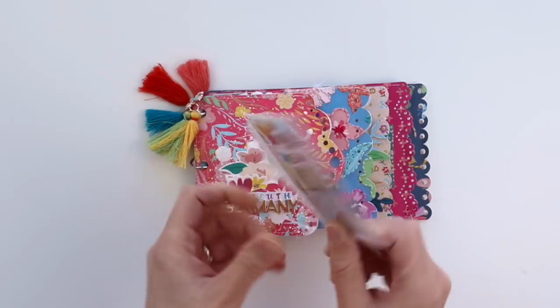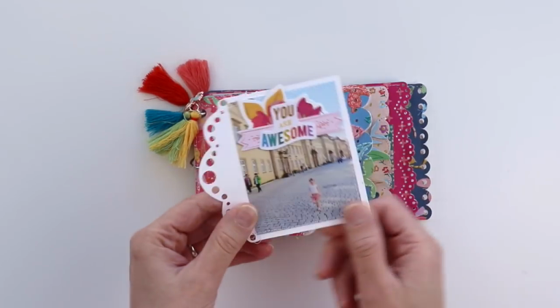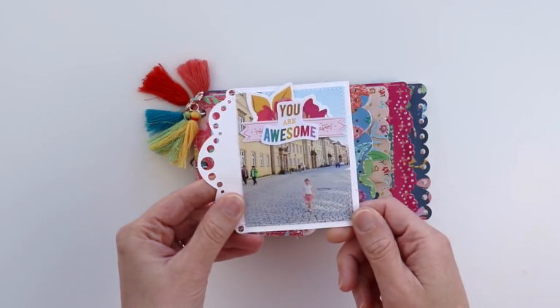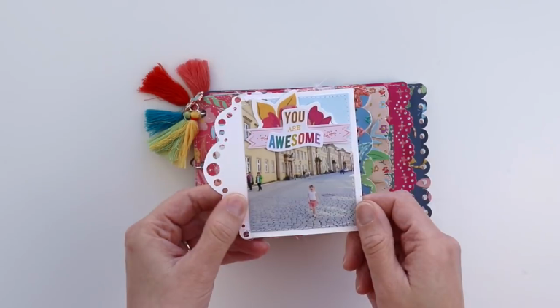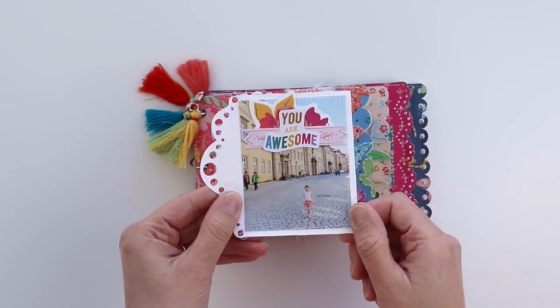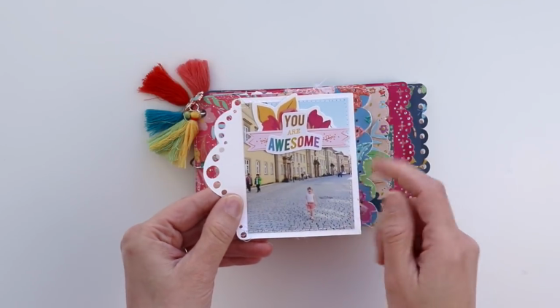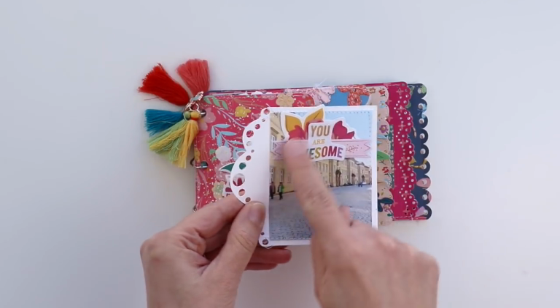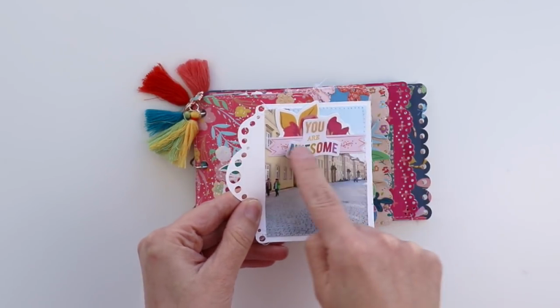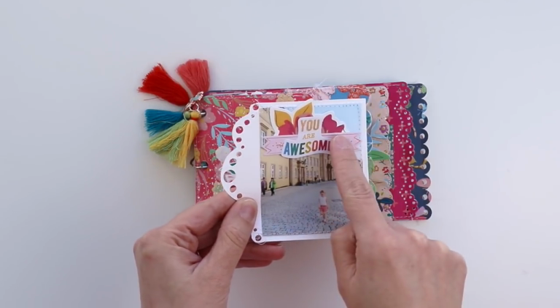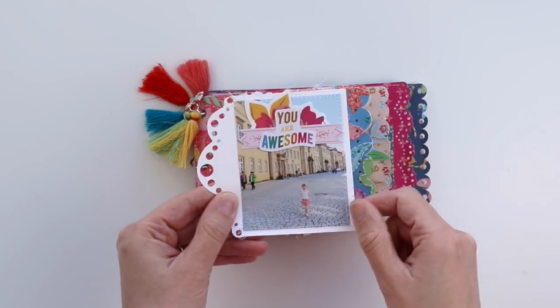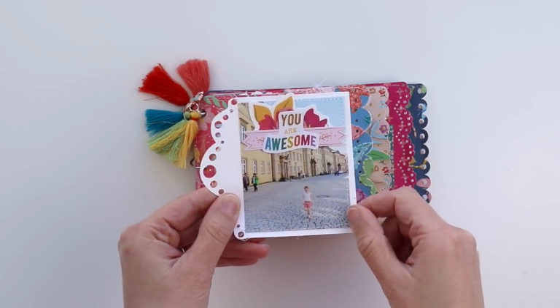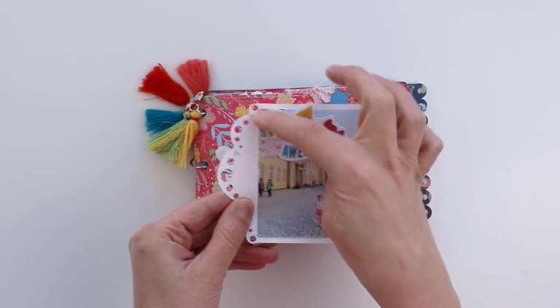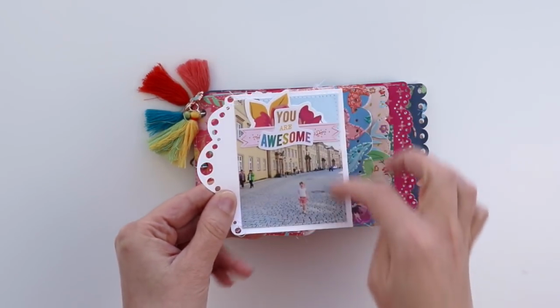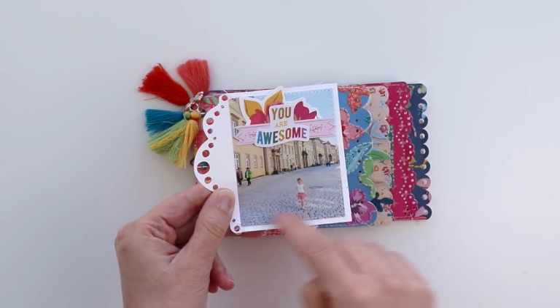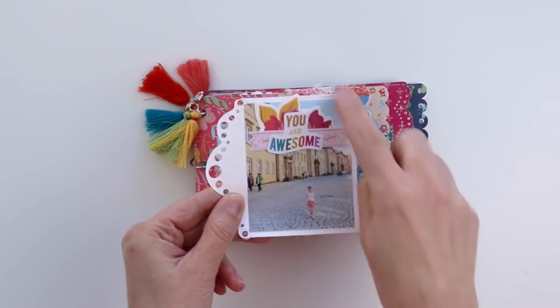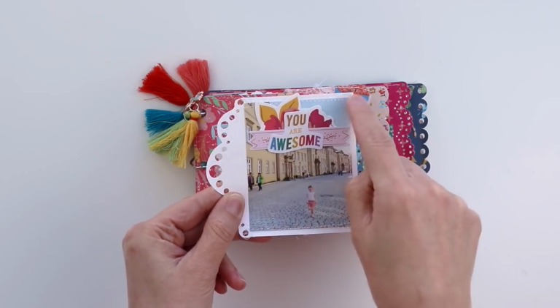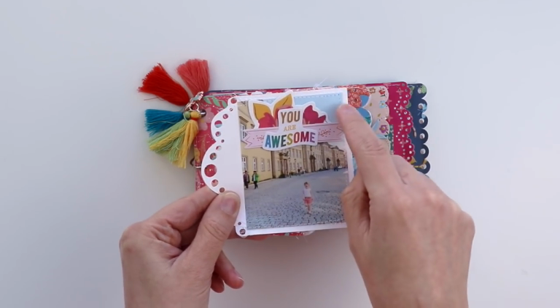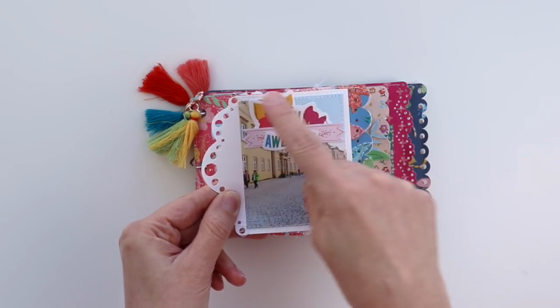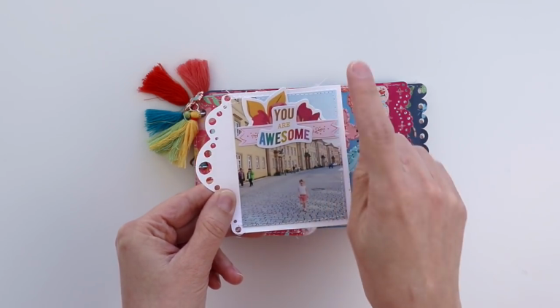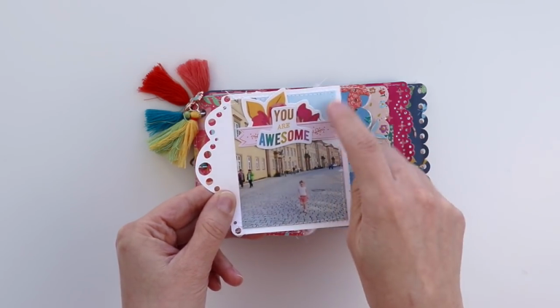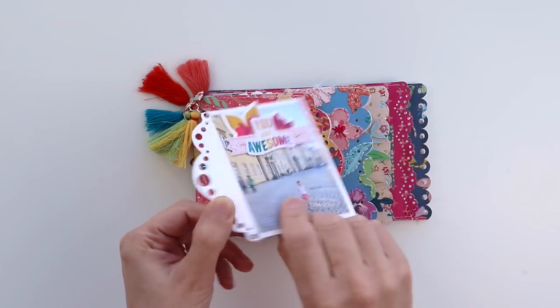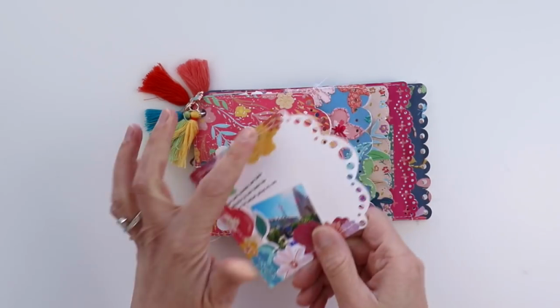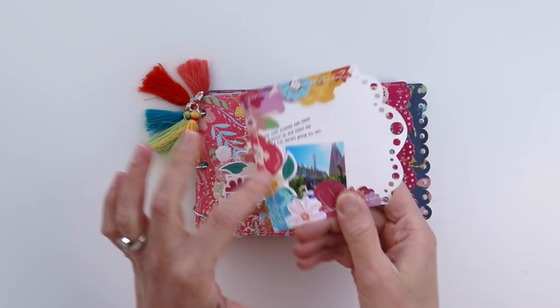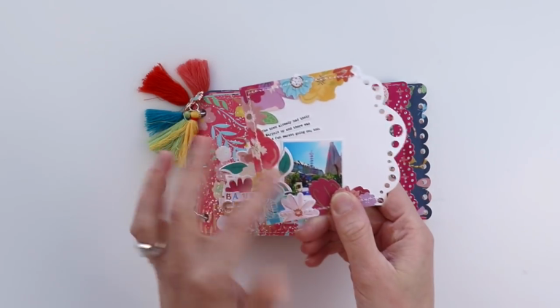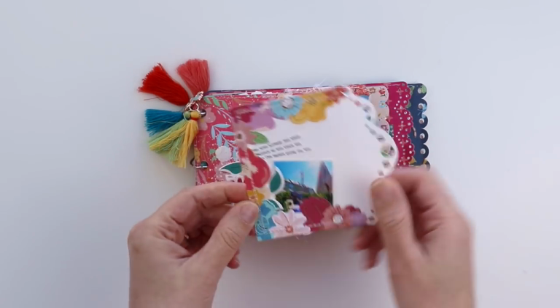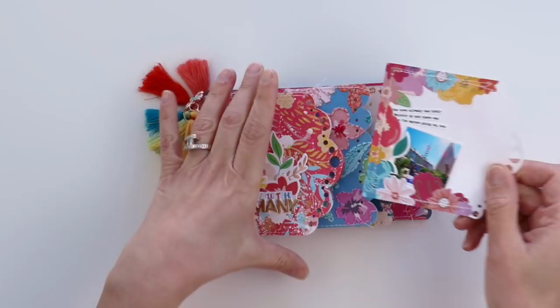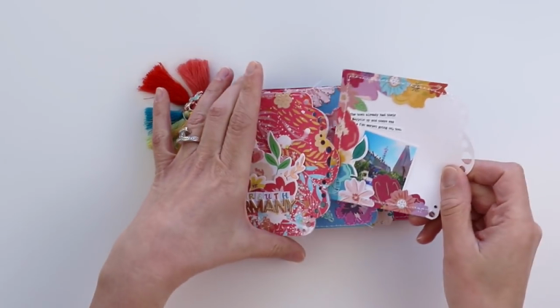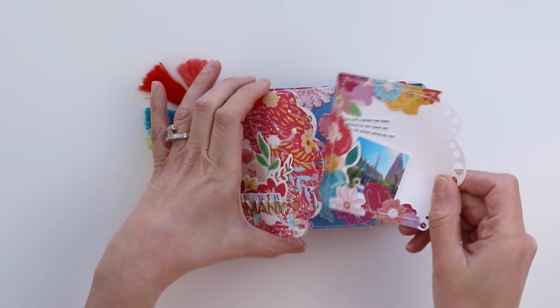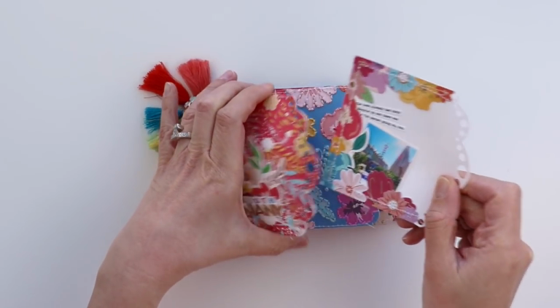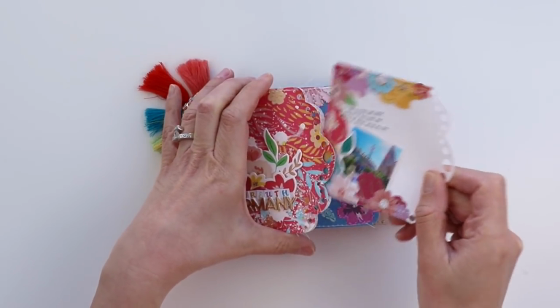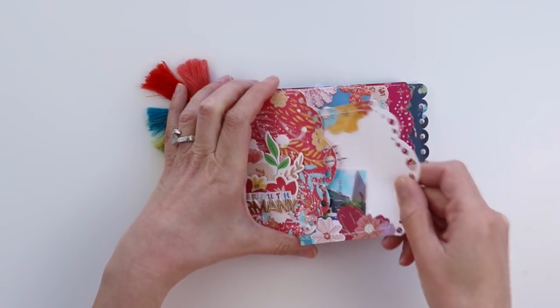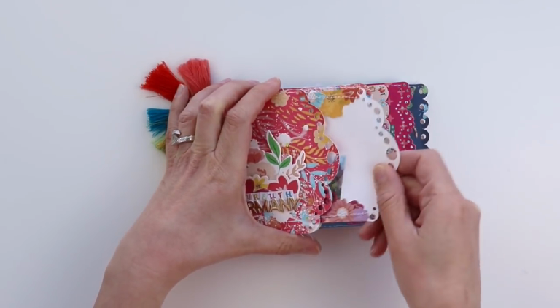On the back I added a slightly larger photo and then layered some stickers and die cuts at the top, then machine stitched around three edges — this helps keep the photo in place as well as the flowers. And then this just tucks right back into the pocket page.